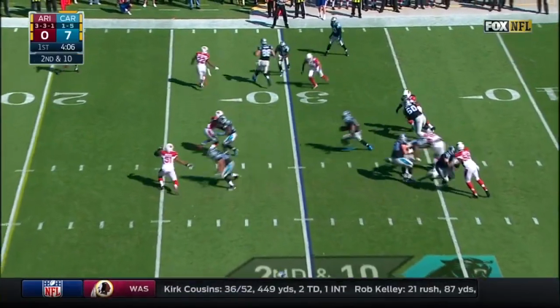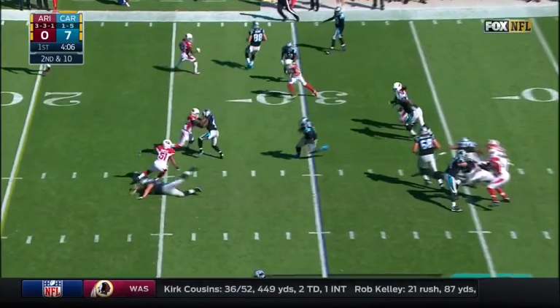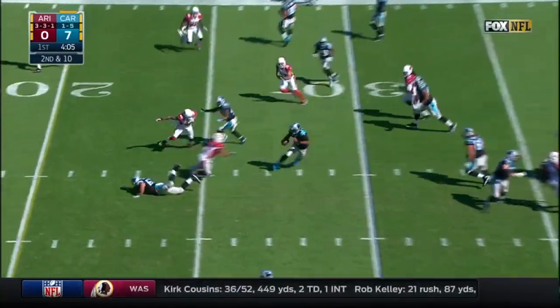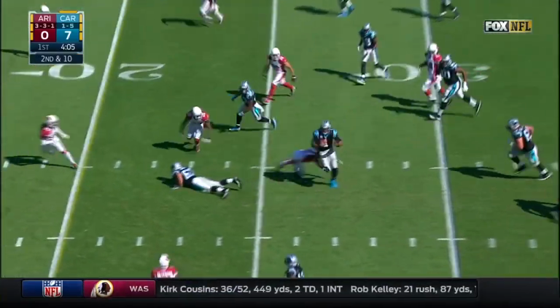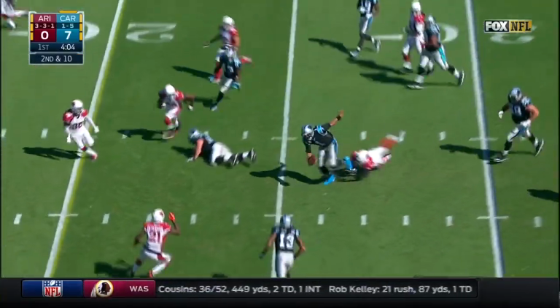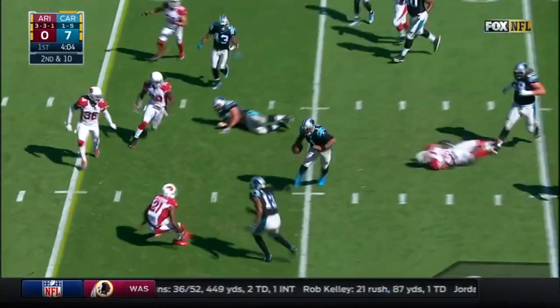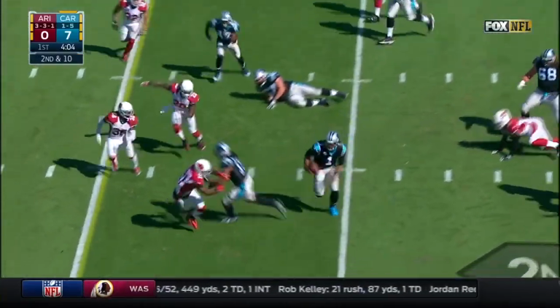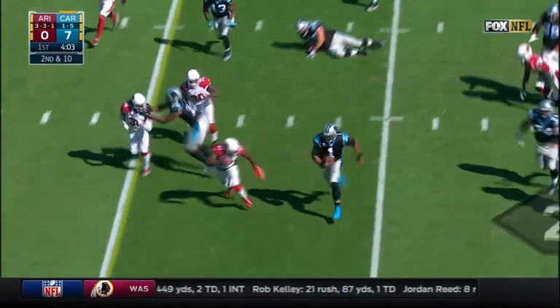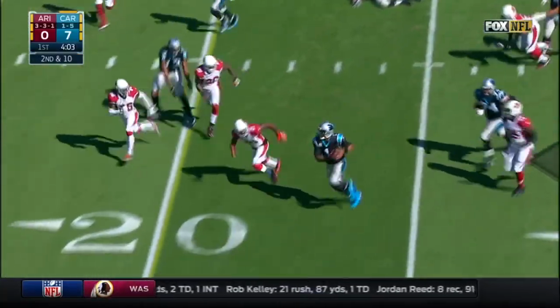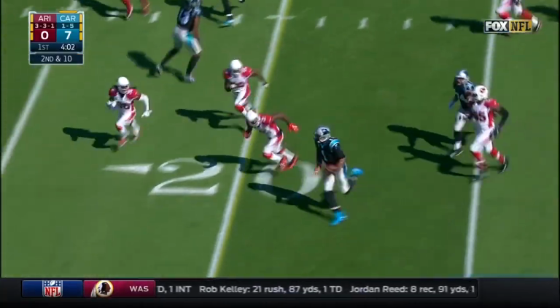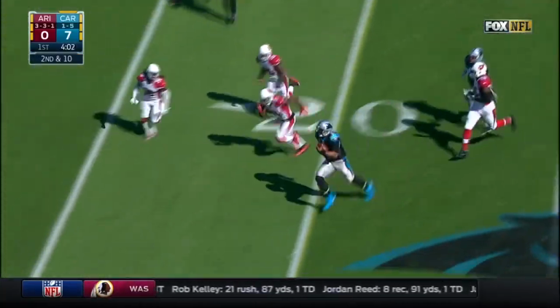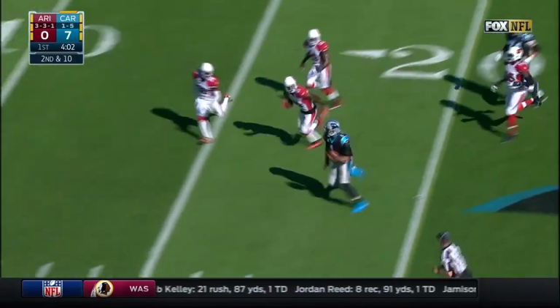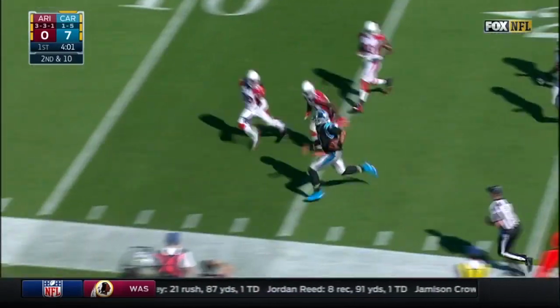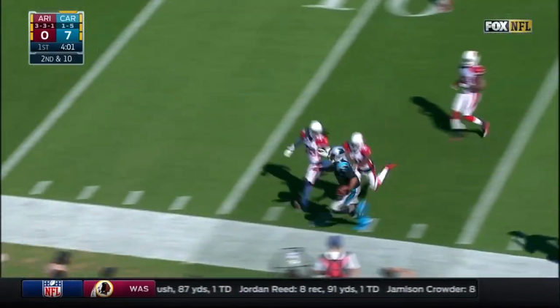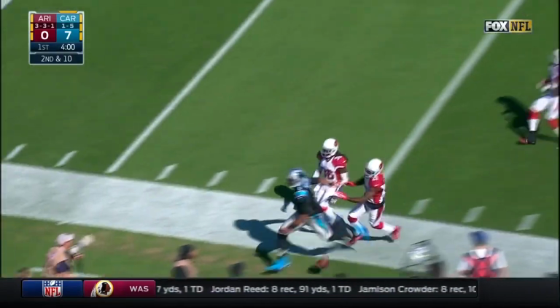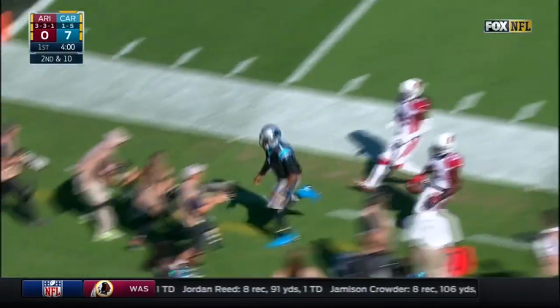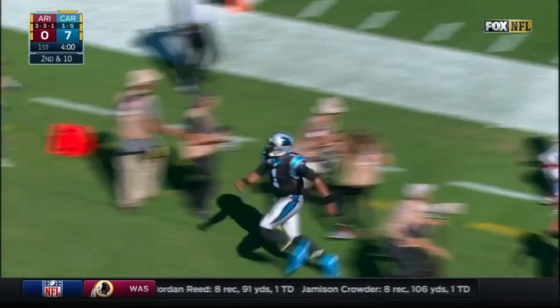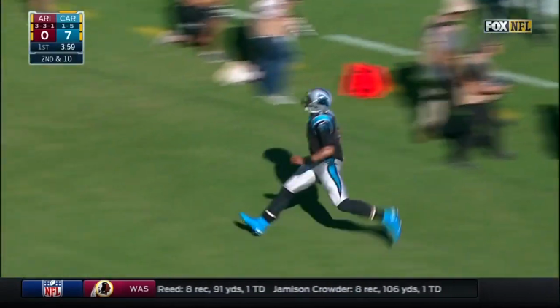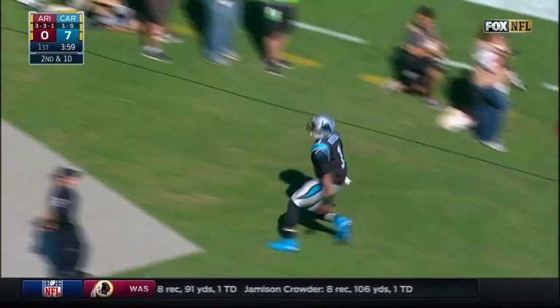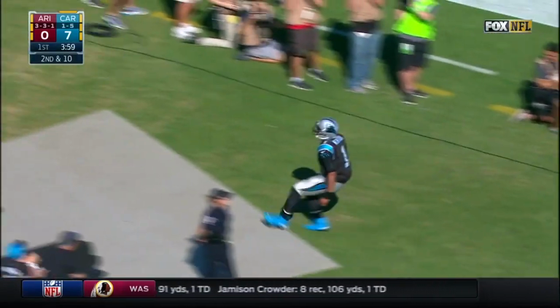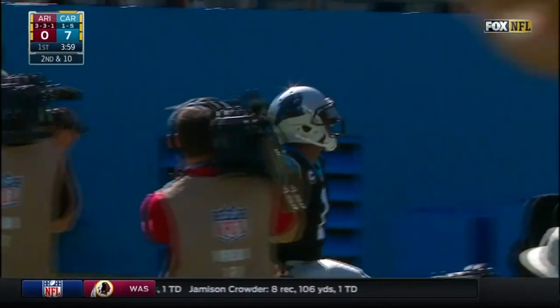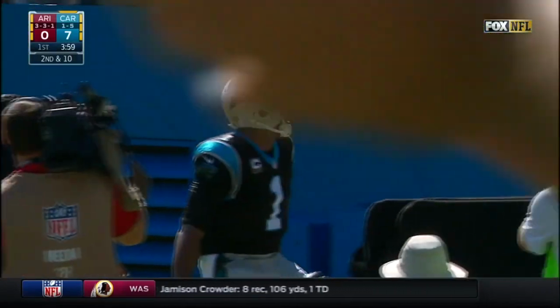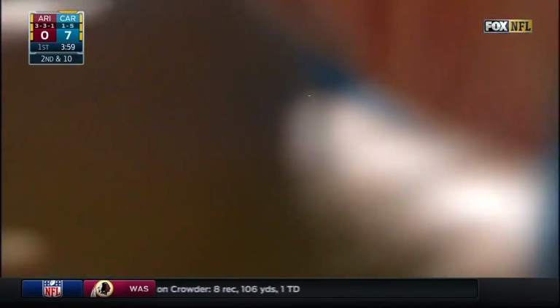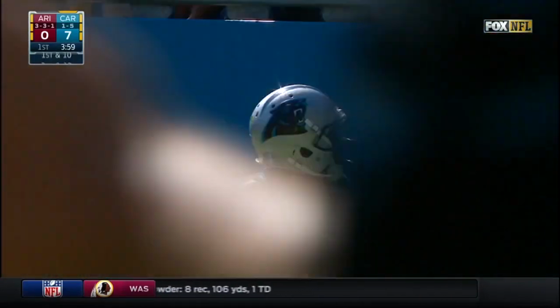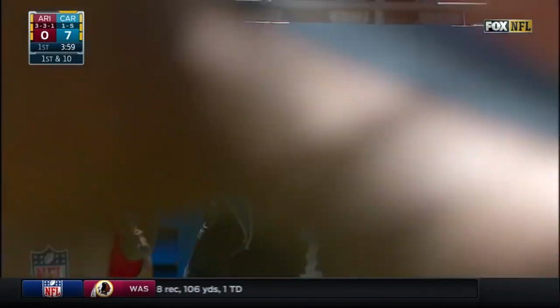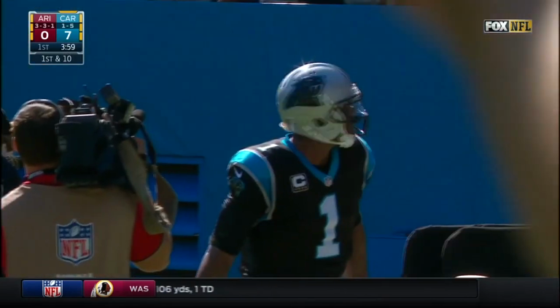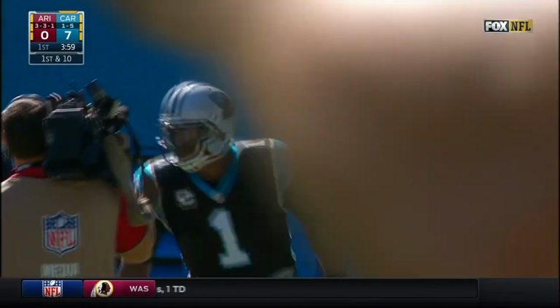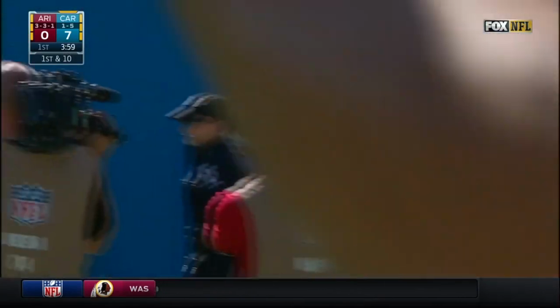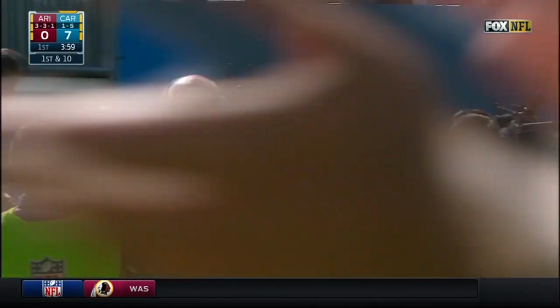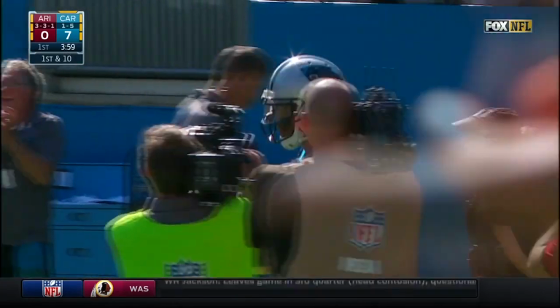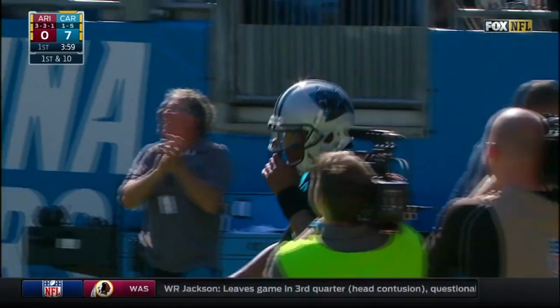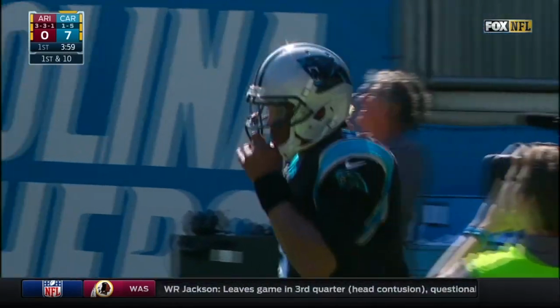Here's Newton on the quarterback draw. Still on his feet, inside the 20, out of bounds at the 11-yard line. A 19-yard run by Cam Newton.